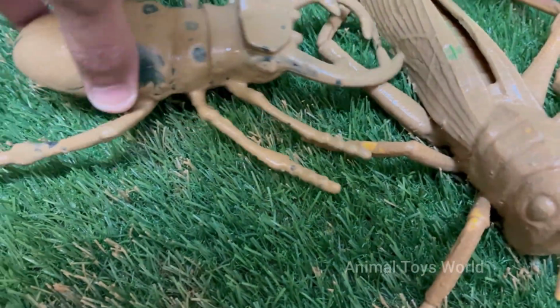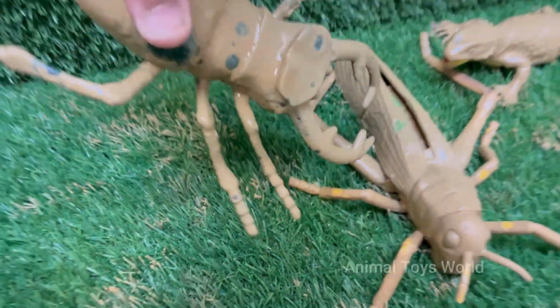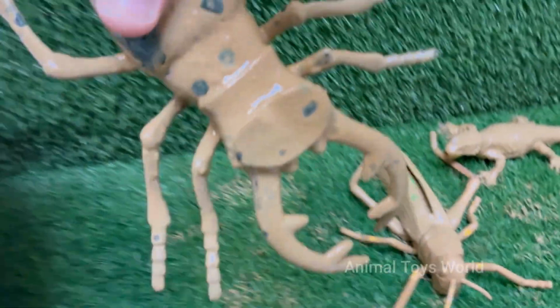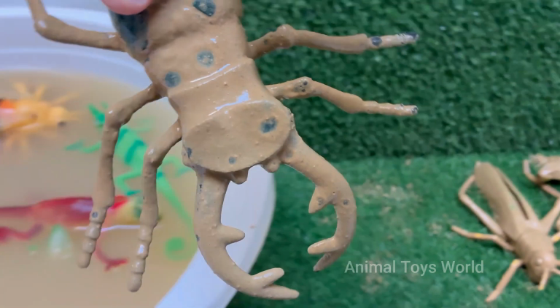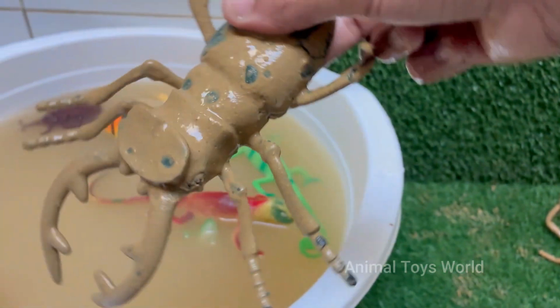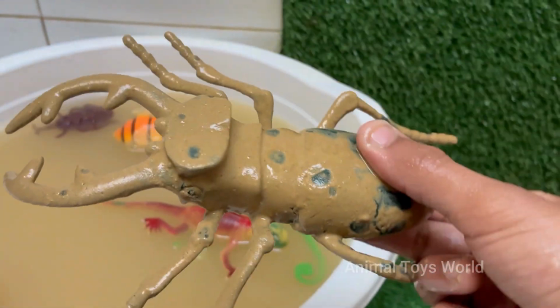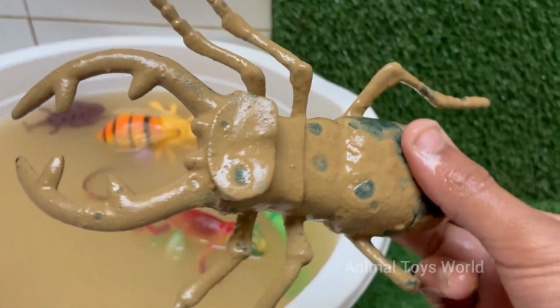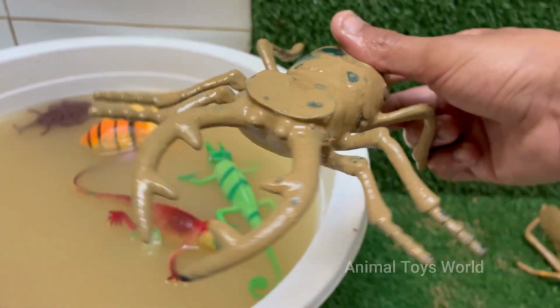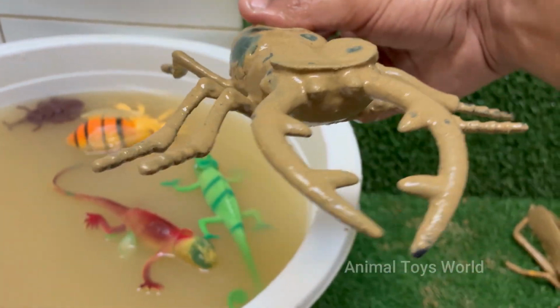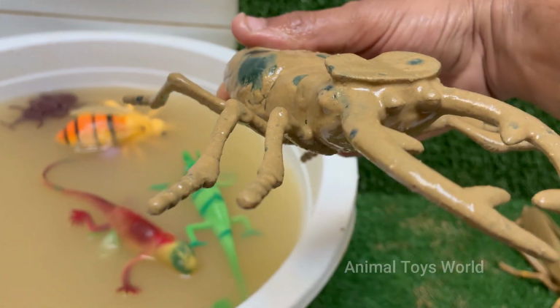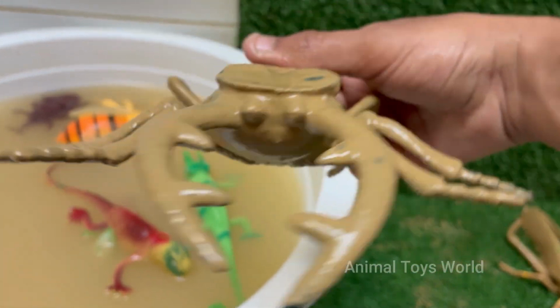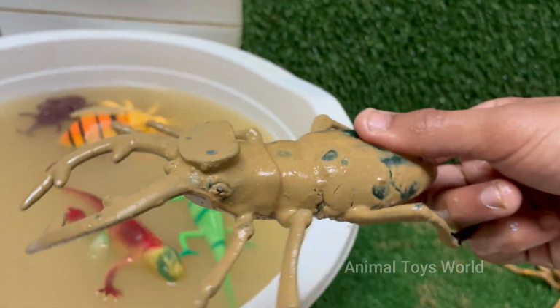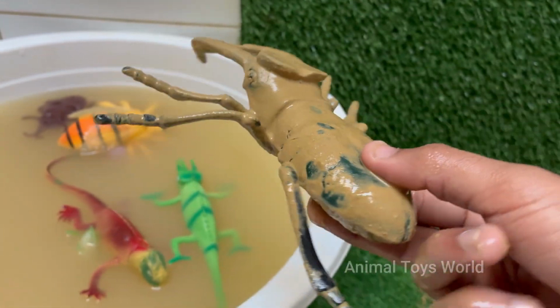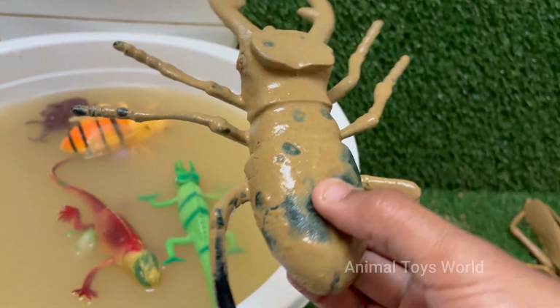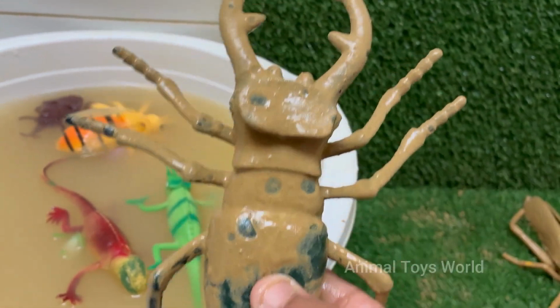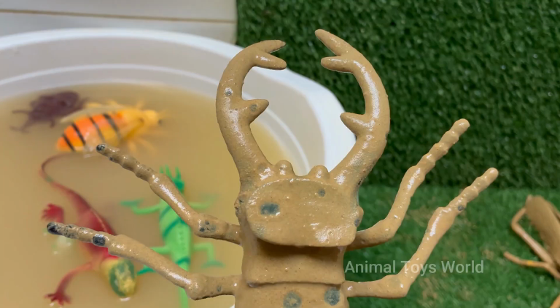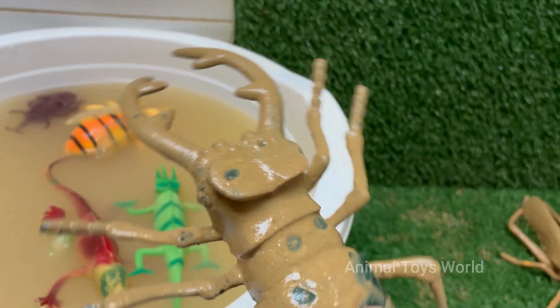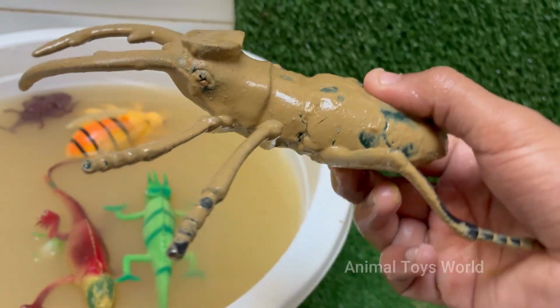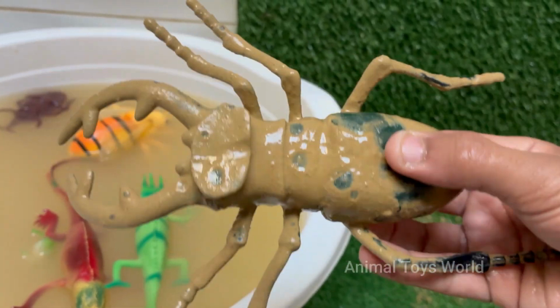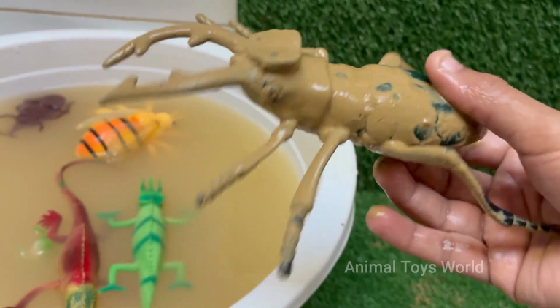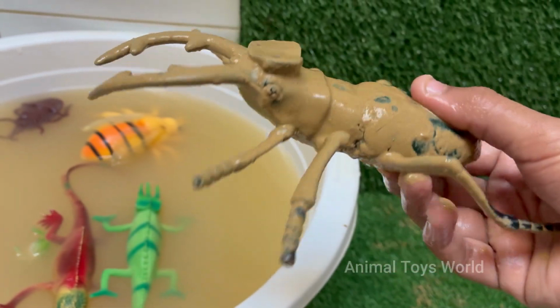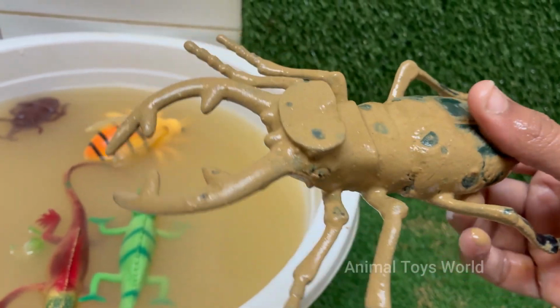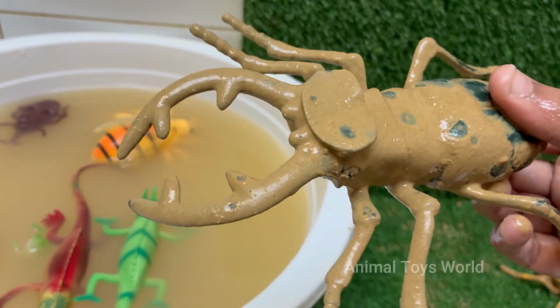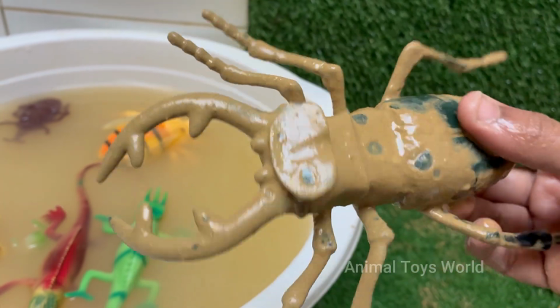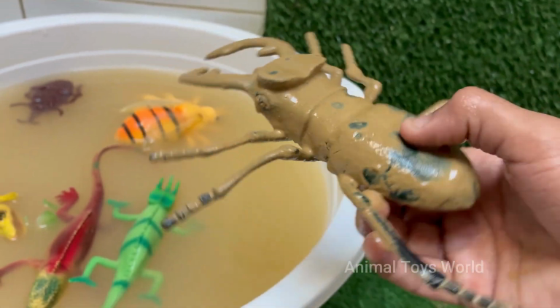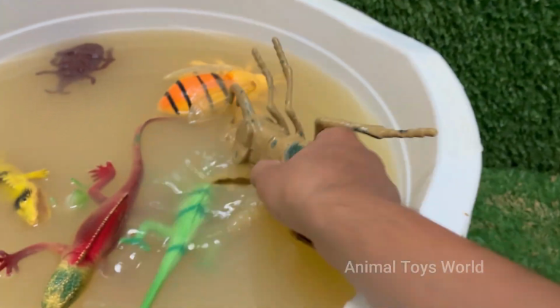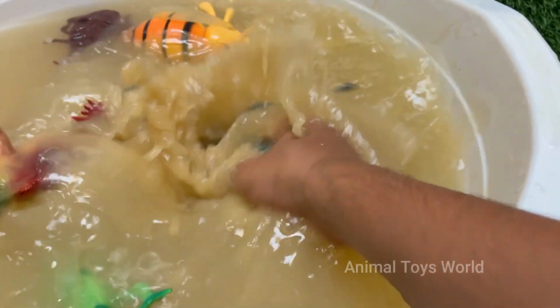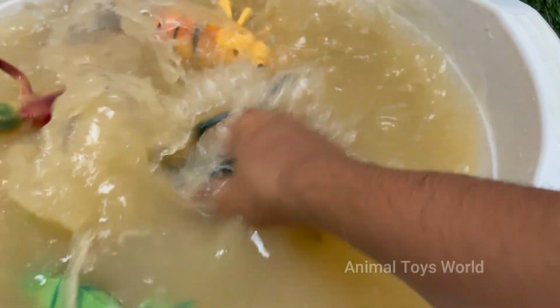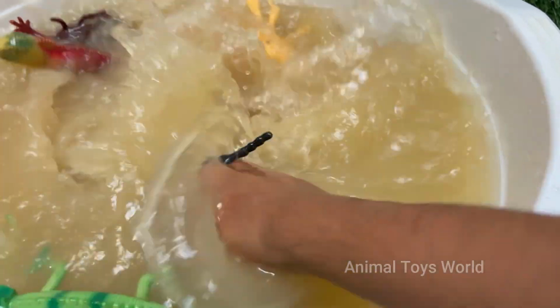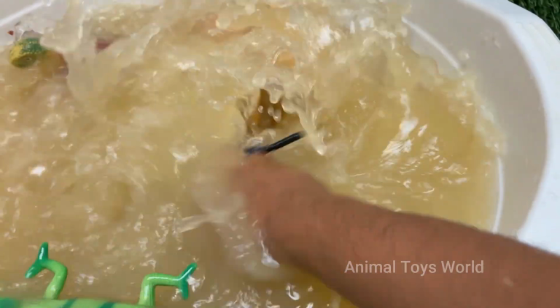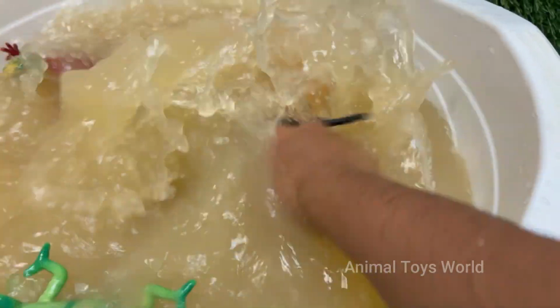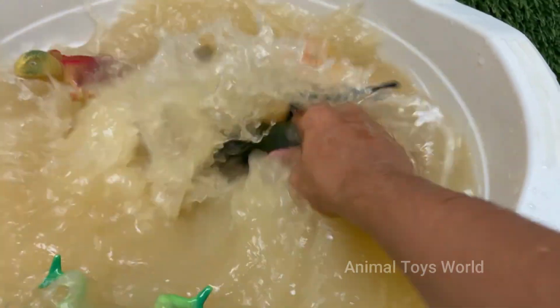Stag beetles are named for their large, antler-like jaws that resemble the antlers of a stag, or male deer. Adult stag beetles usually live only a few months, mainly in the summer, to mate and lay eggs. Stag beetles are important decomposers, helping recycle nutrients by breaking down decaying wood.